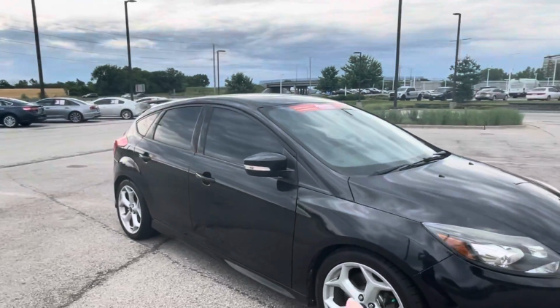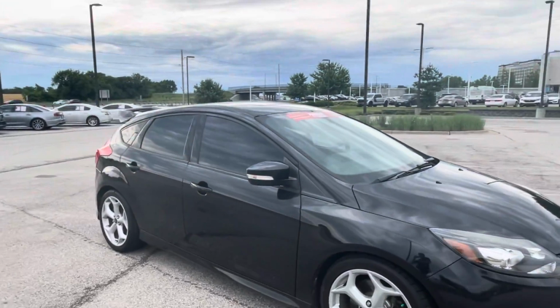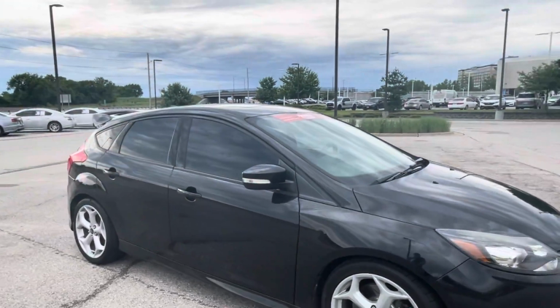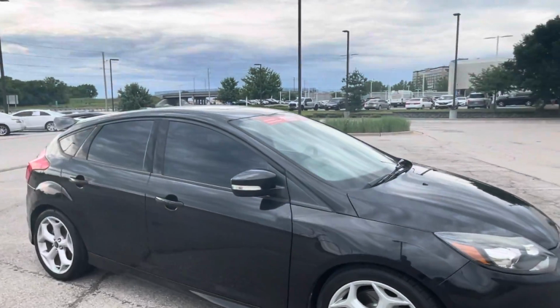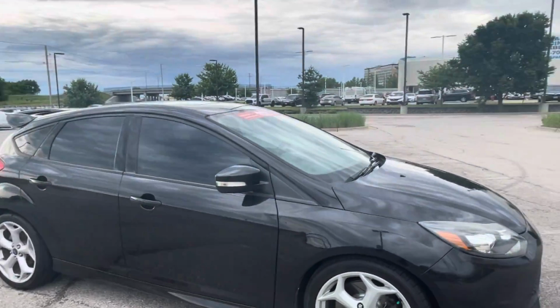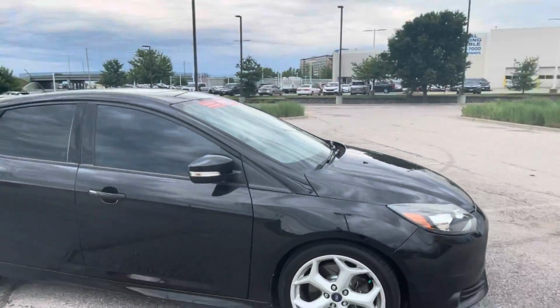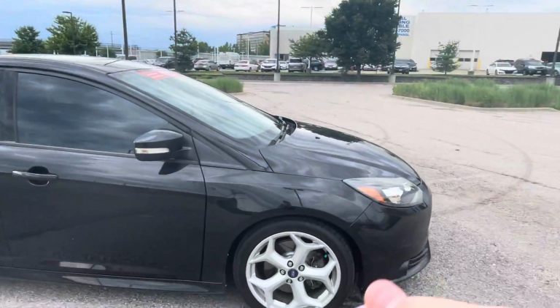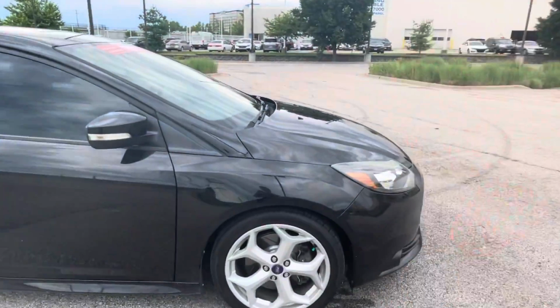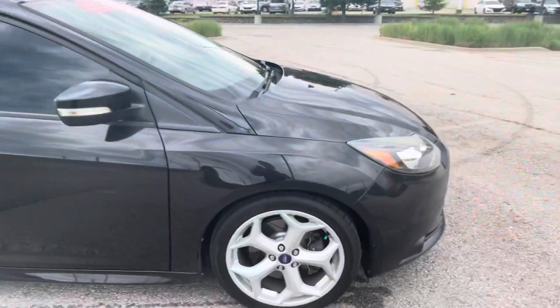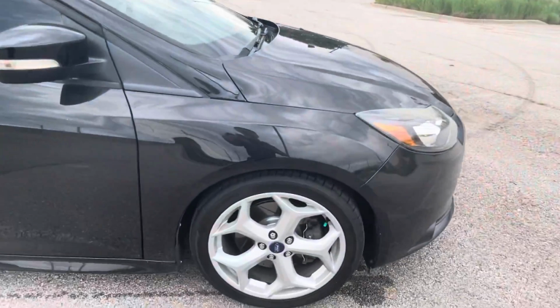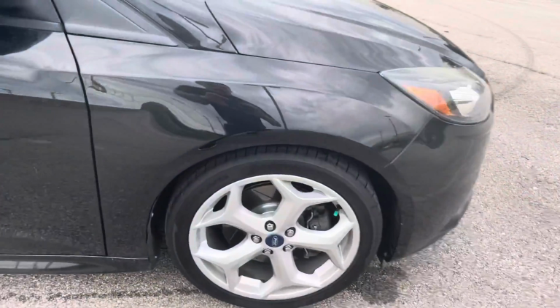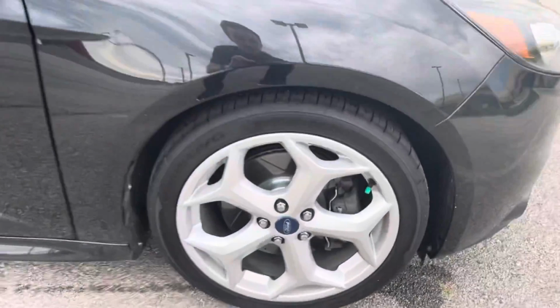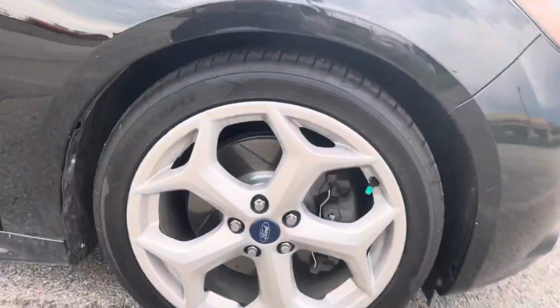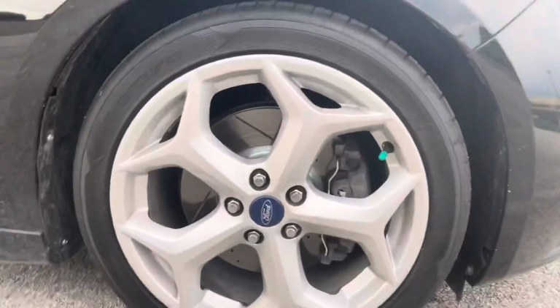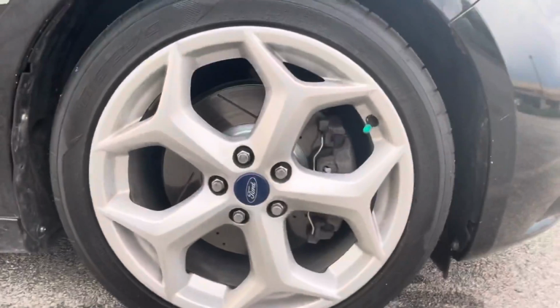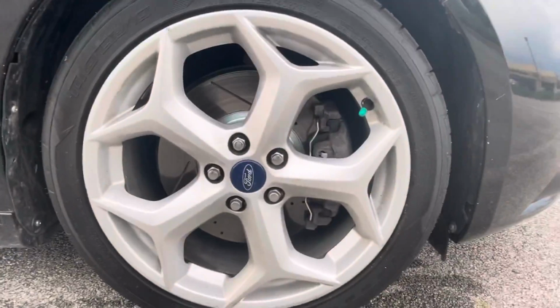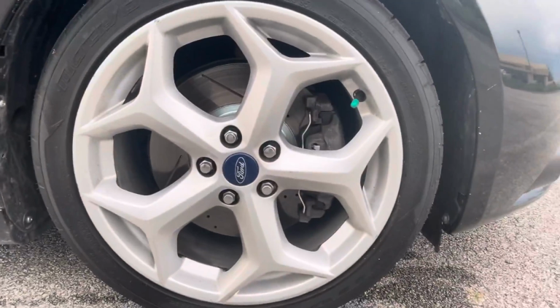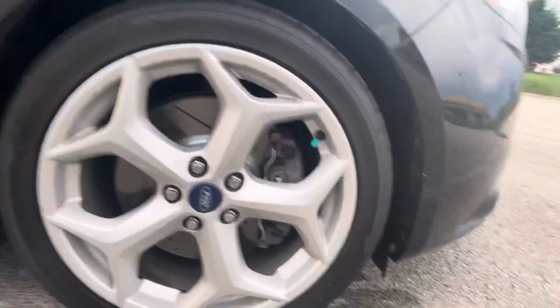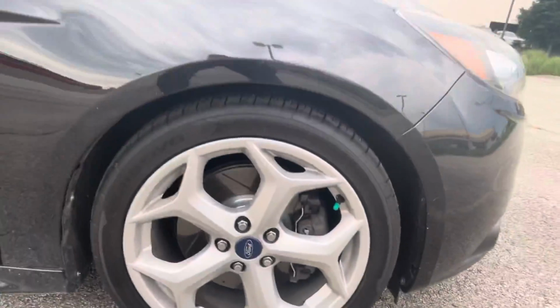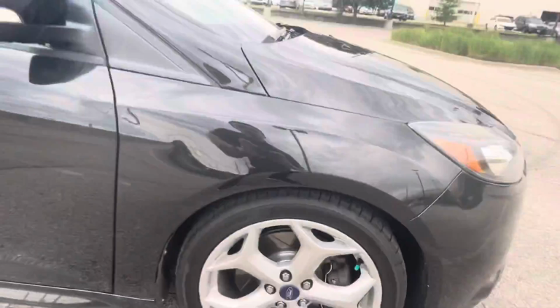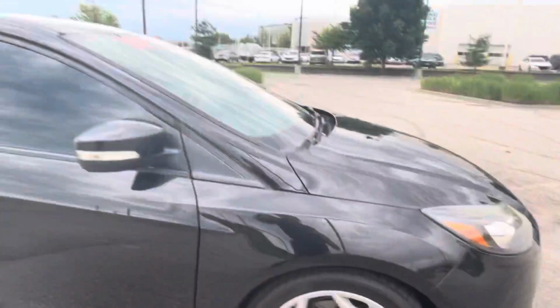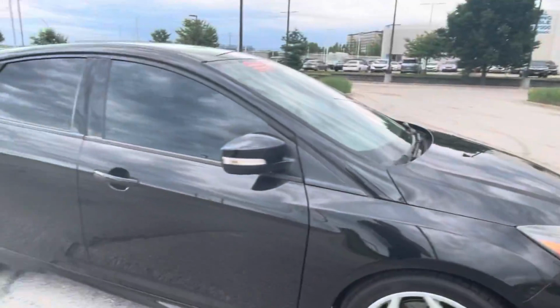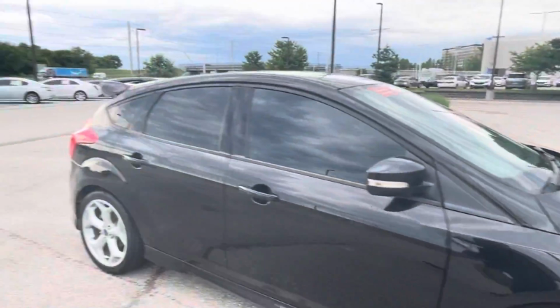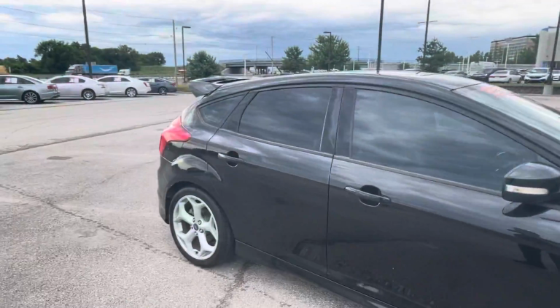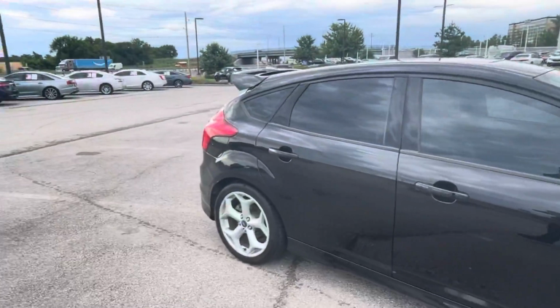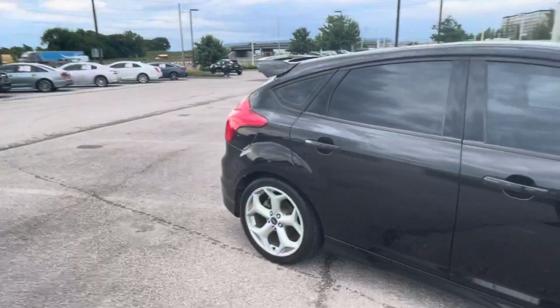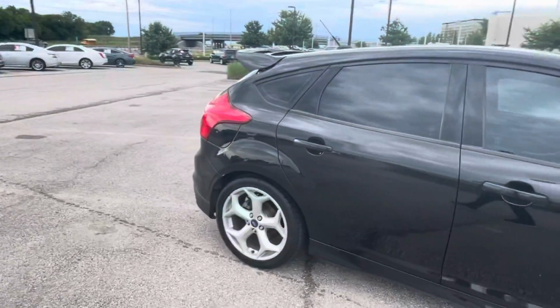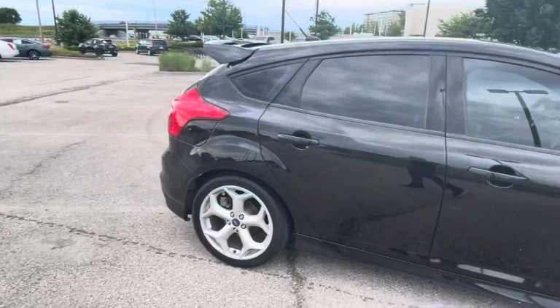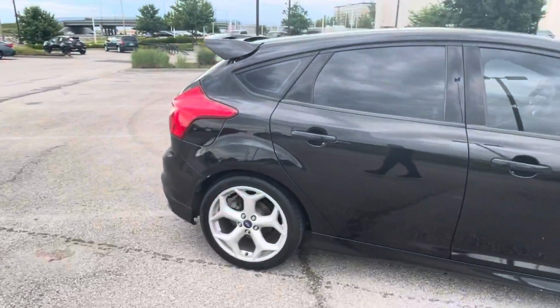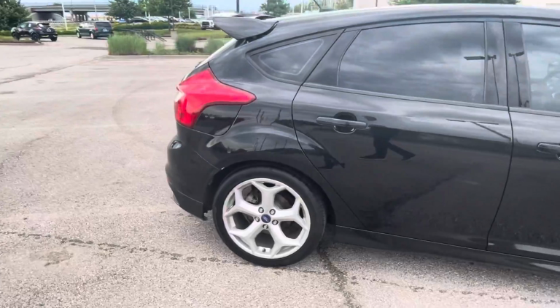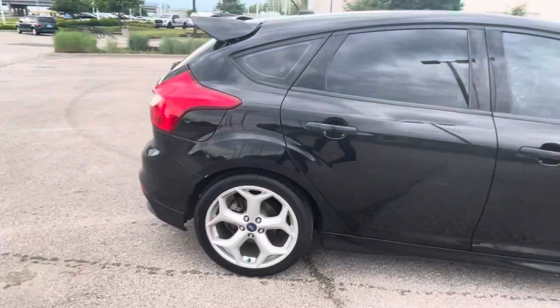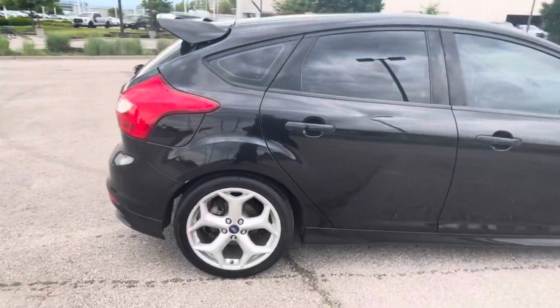Different wheels on this one, which I think look pretty cool. You also have the slotted rotors on here, which look really nice — big rotors on the front, and nice slotted rotors in the back as well.